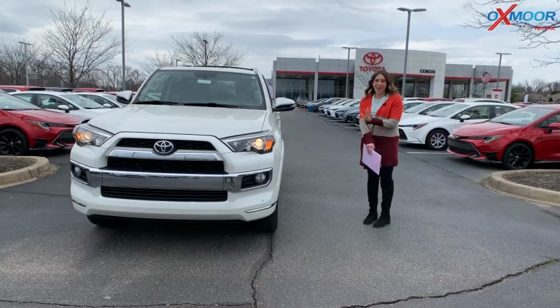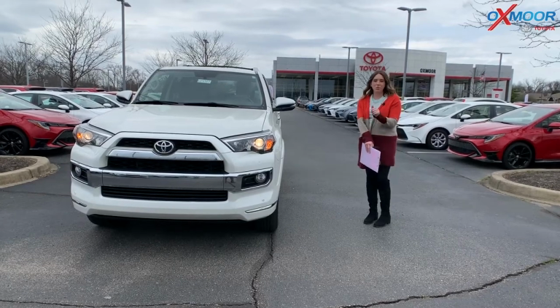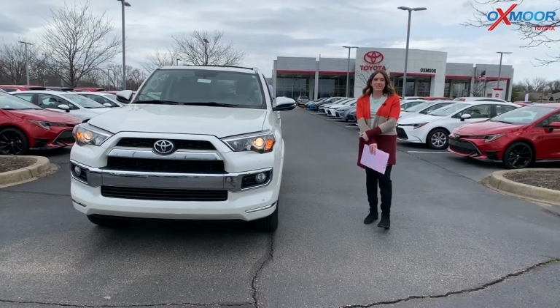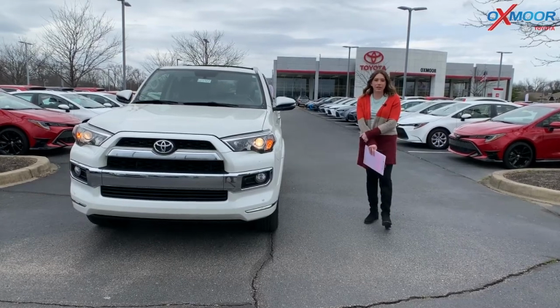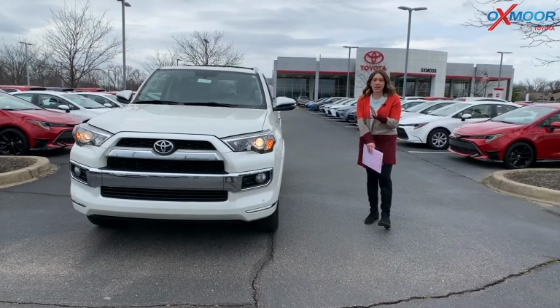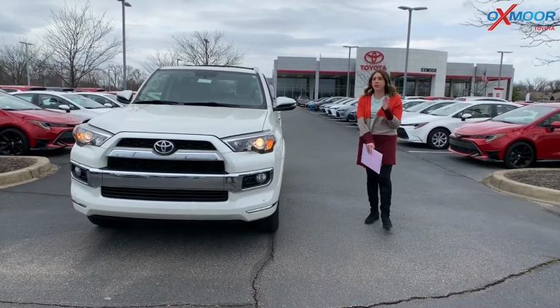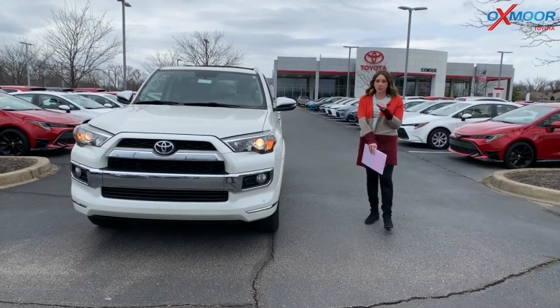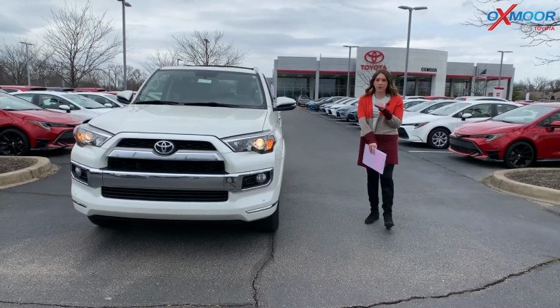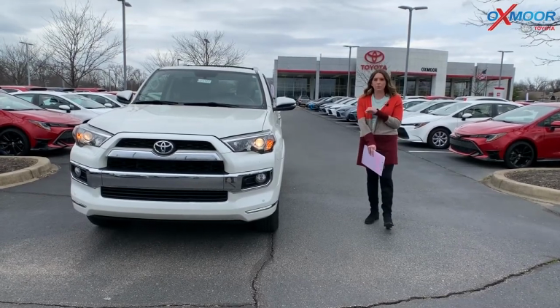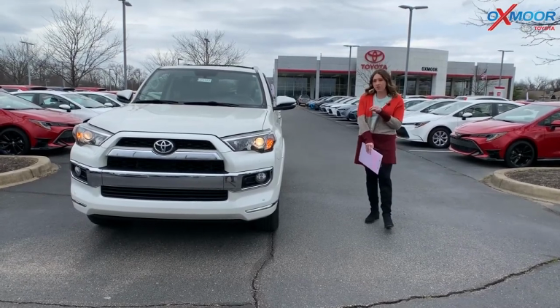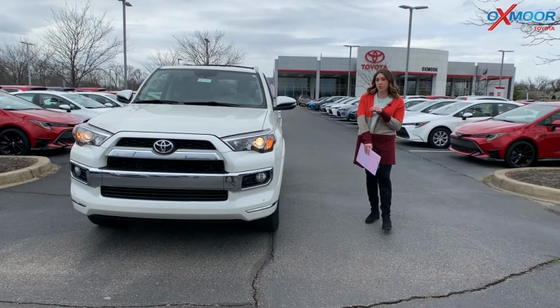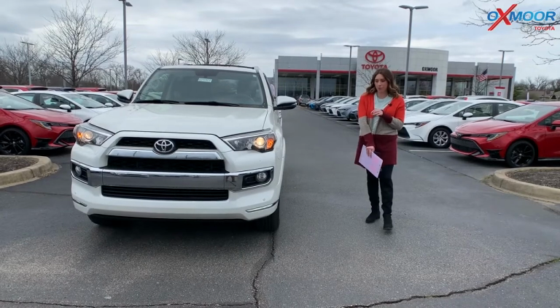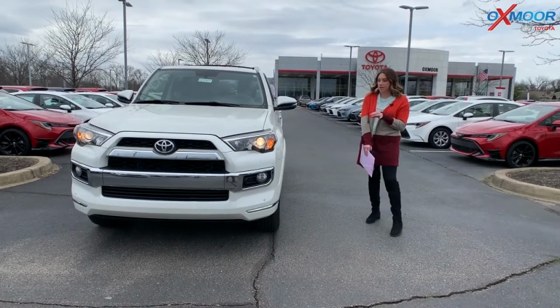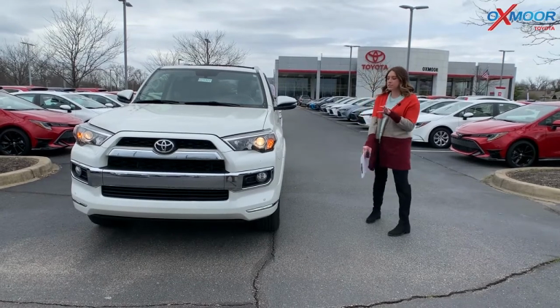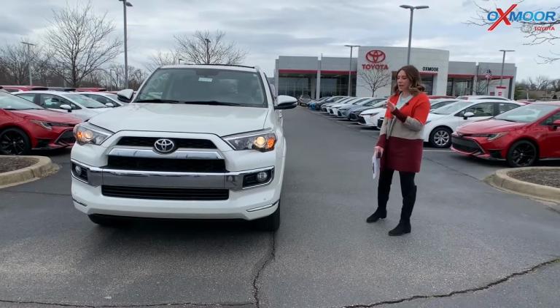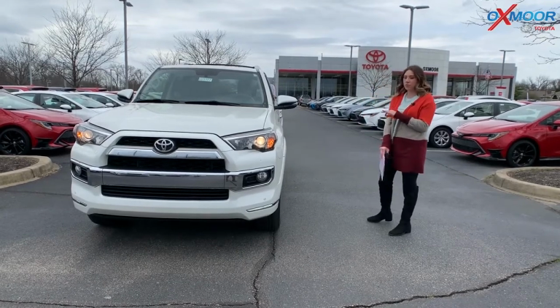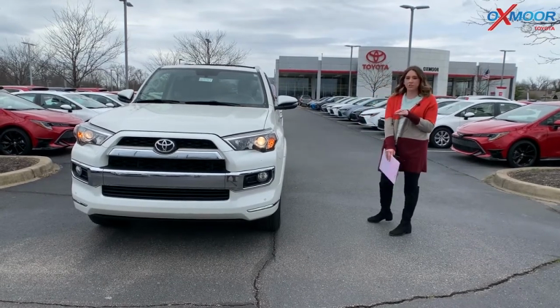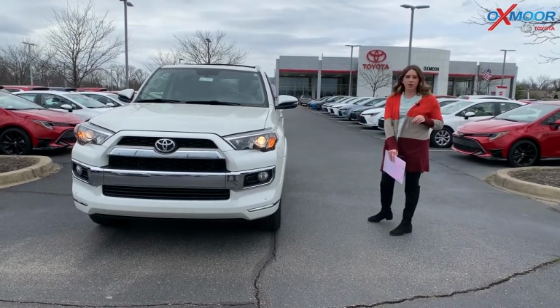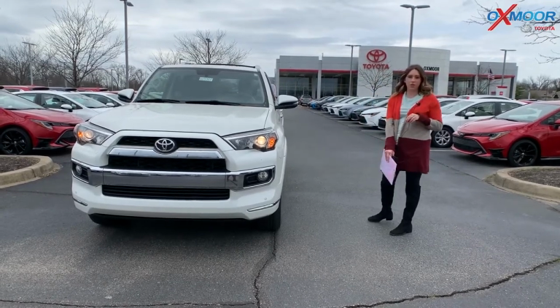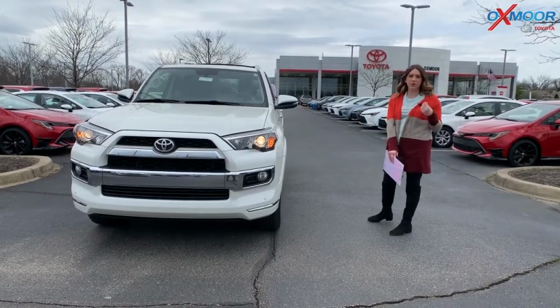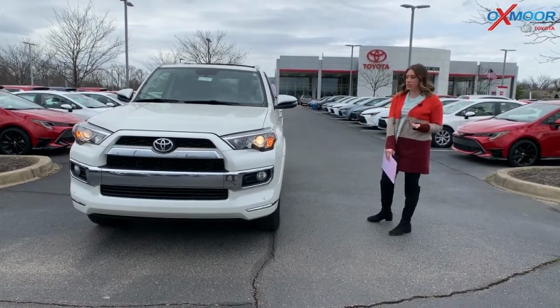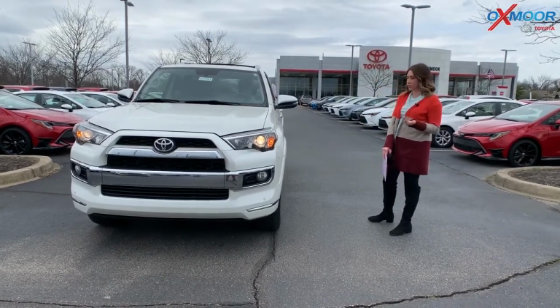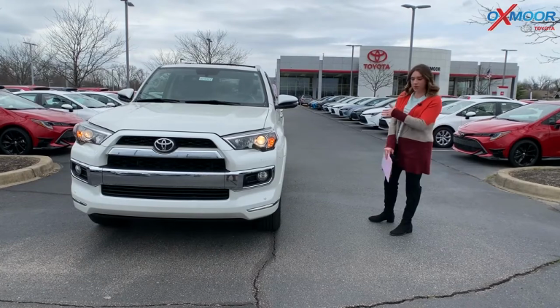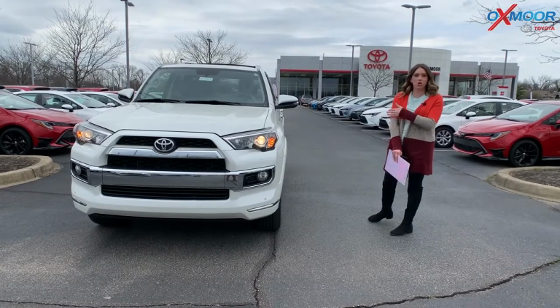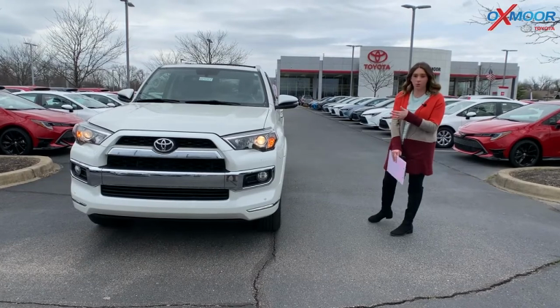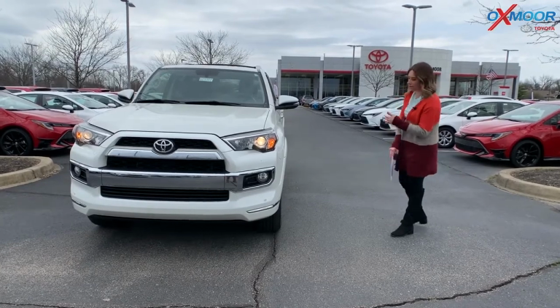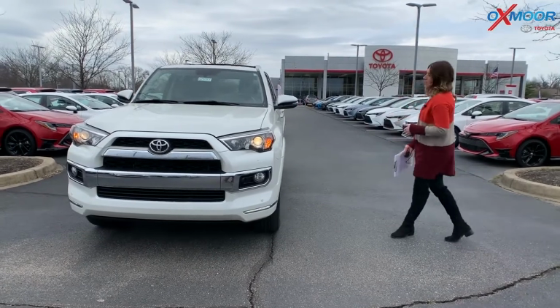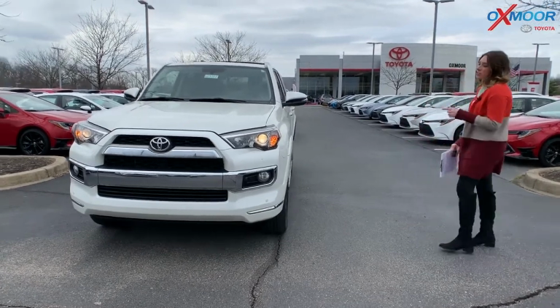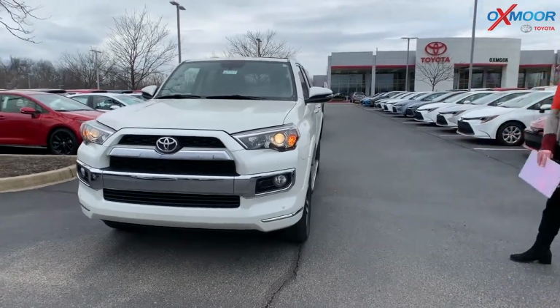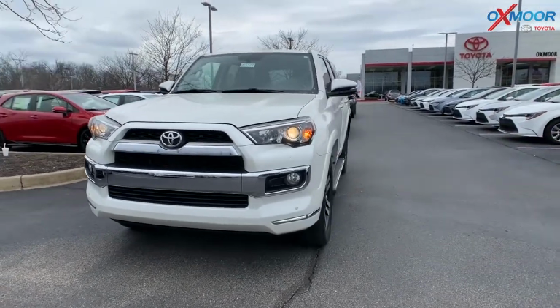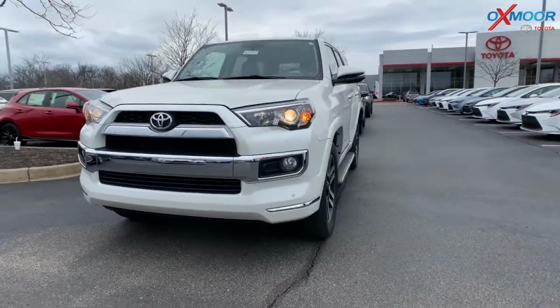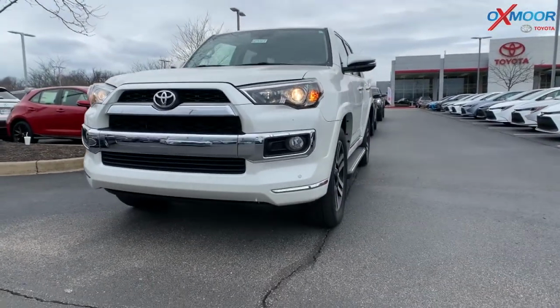Hey everyone, it's Gabrielle, and today I'm over here at Oxmoor Toyota for our Pre-Owned Vehicles of the Week. This week we have three certified pre-owned vehicles that we are going to share with you. All three of these are Toyota brands. So let's go ahead and talk a little bit about the first one.